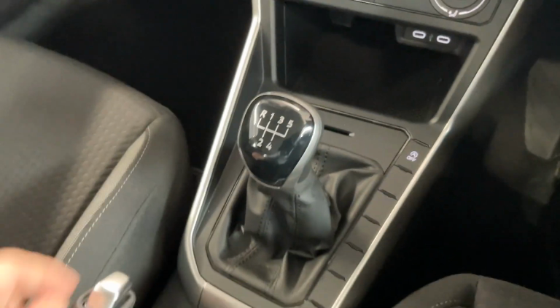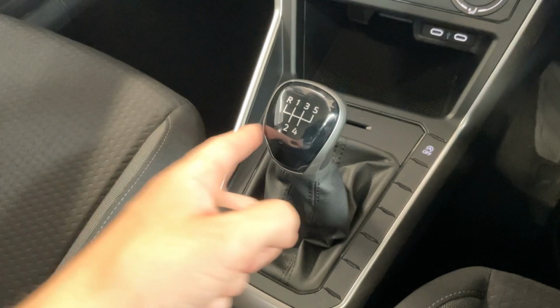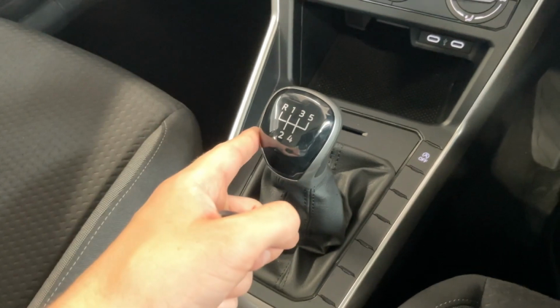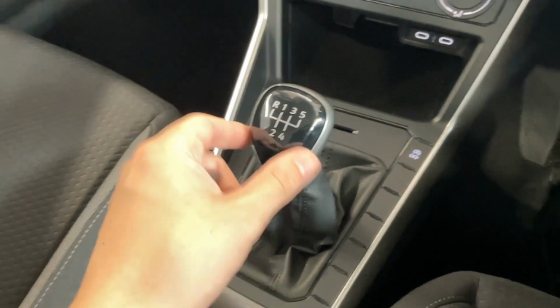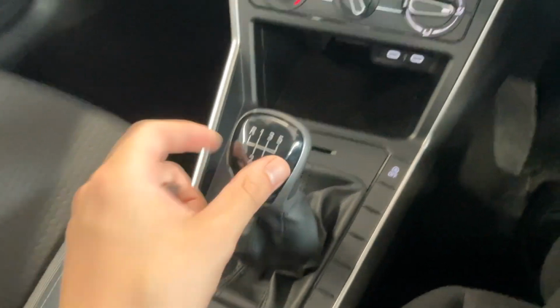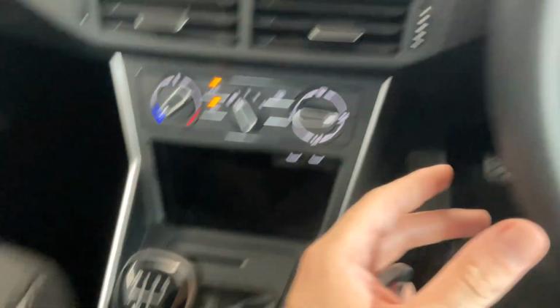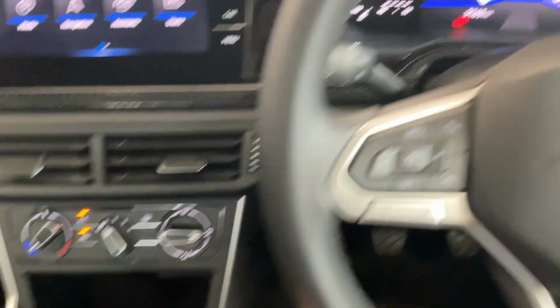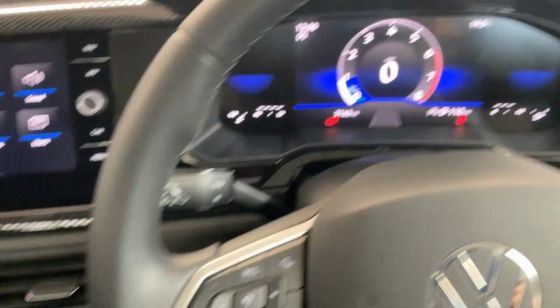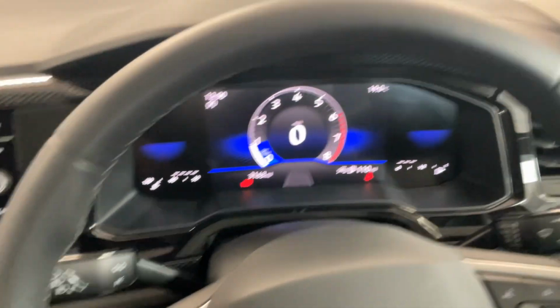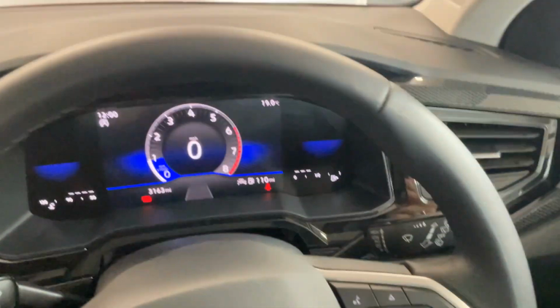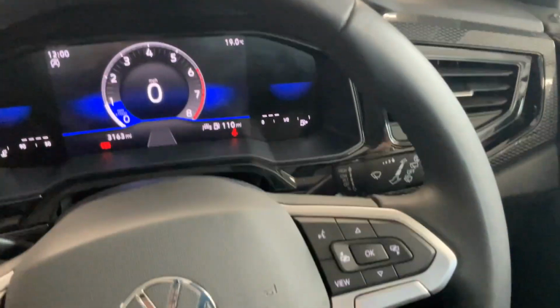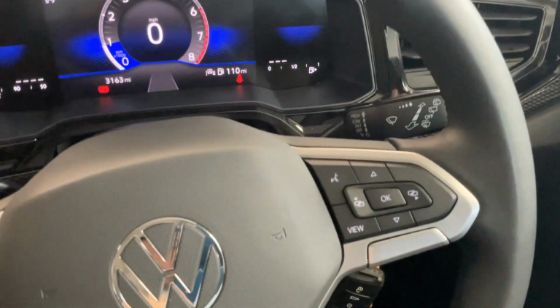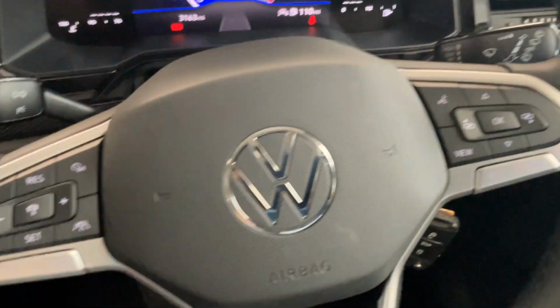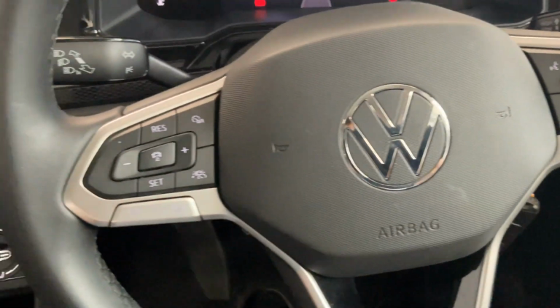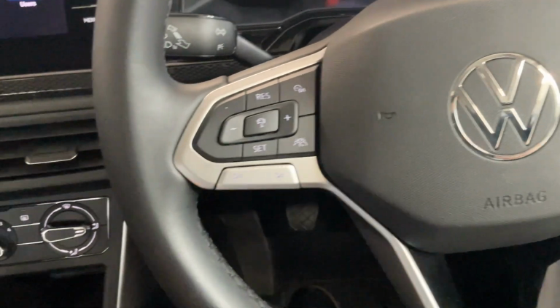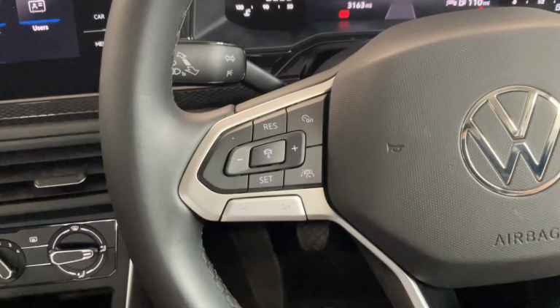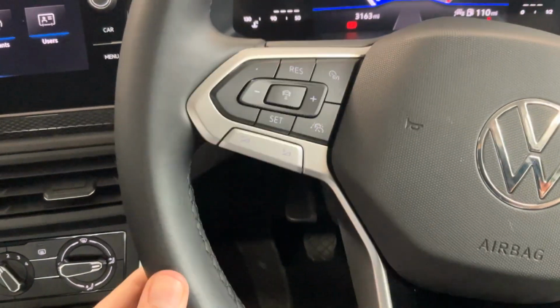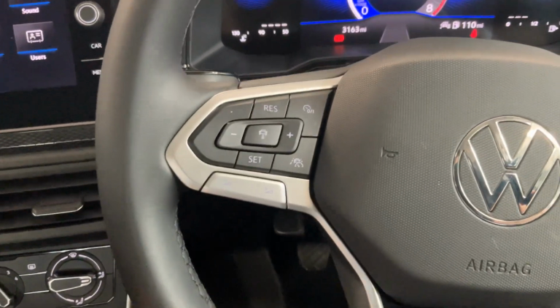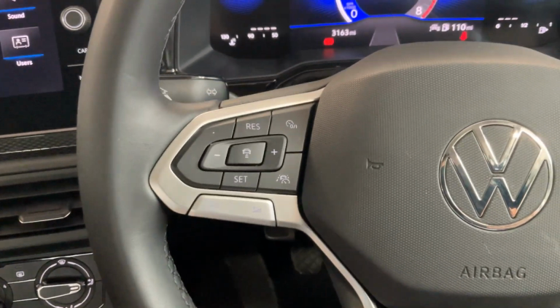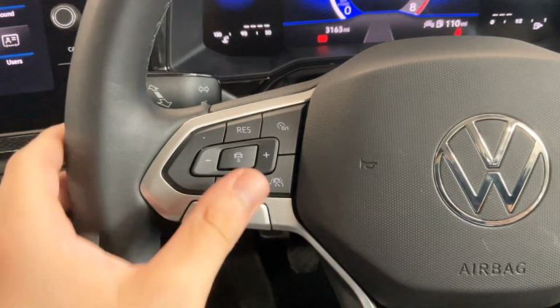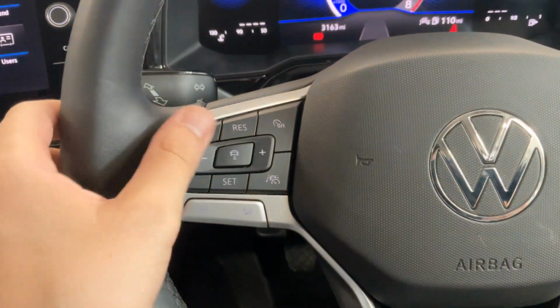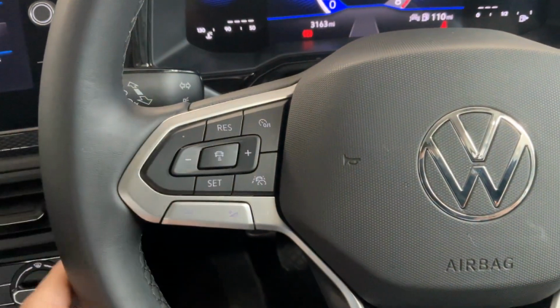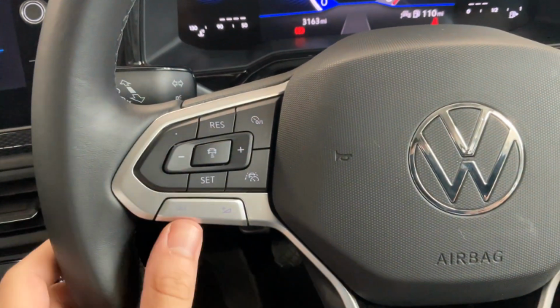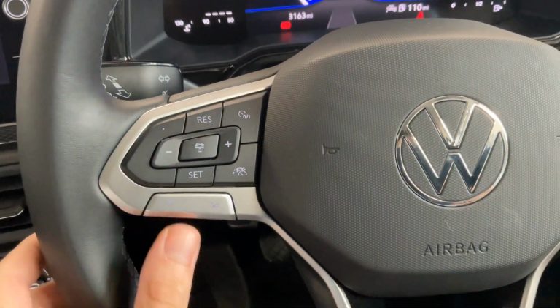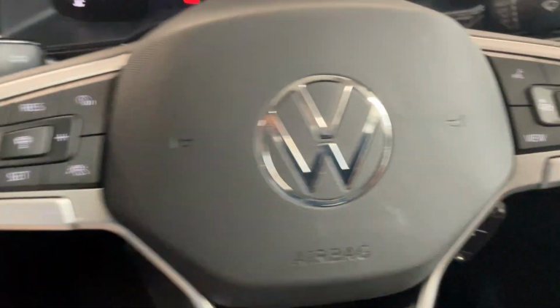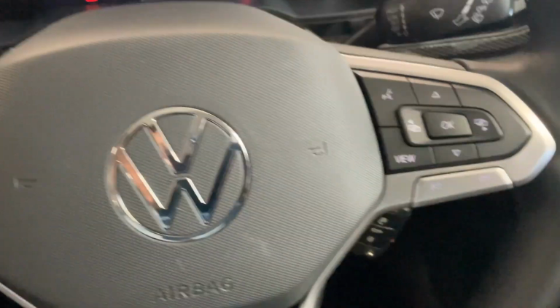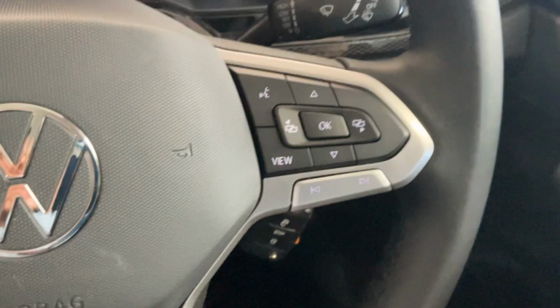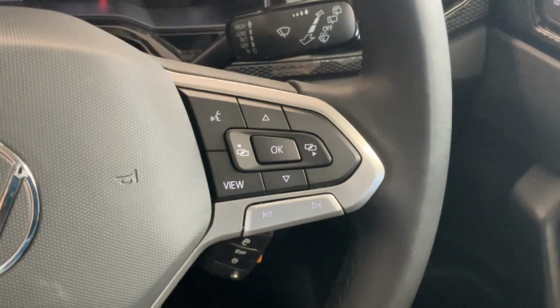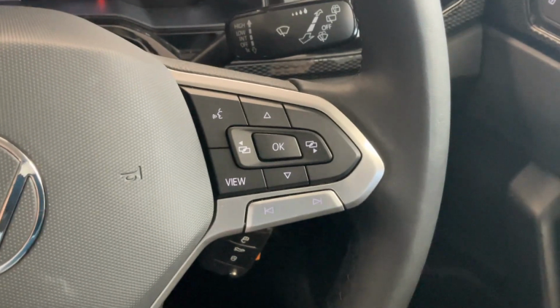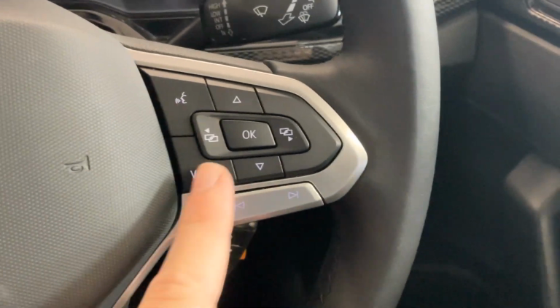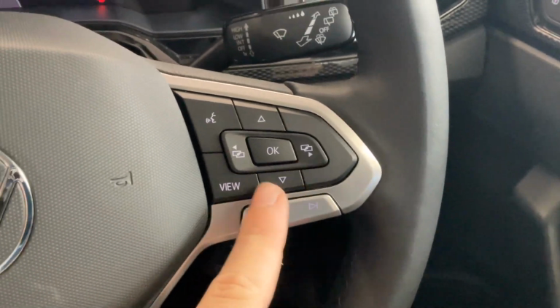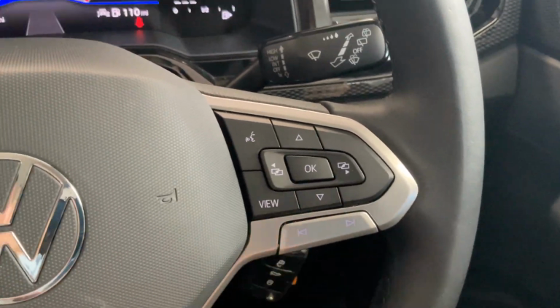We've got a five speed manual transmission. Then we've got the leather wrapped multifunctional steering wheel. On the left hand side you've got your adaptive cruise control and audio controls, and over on the right hand side you've got your trip computer controls.